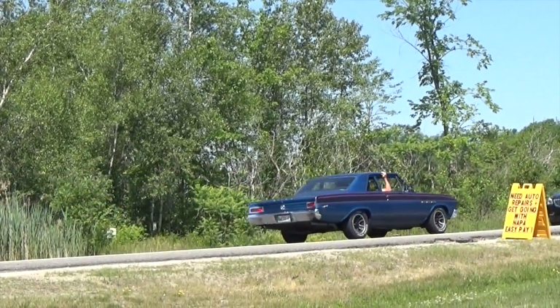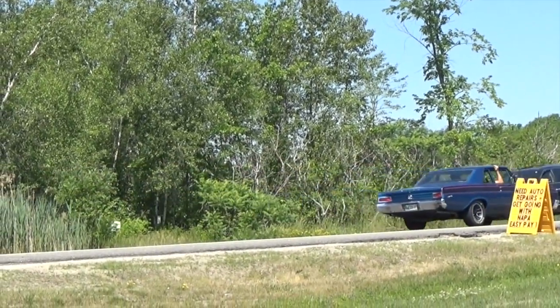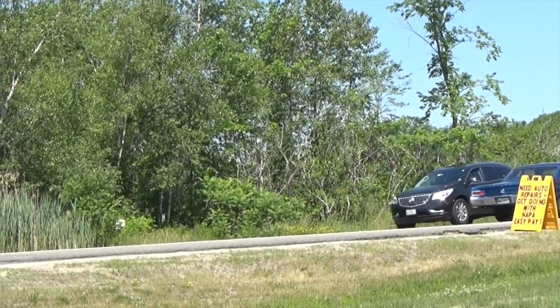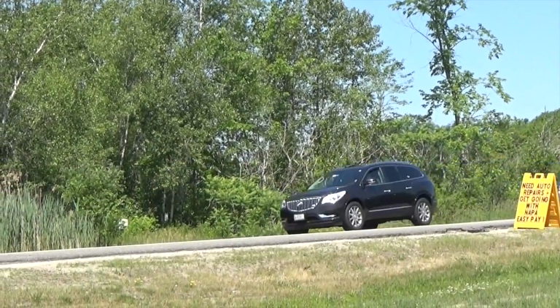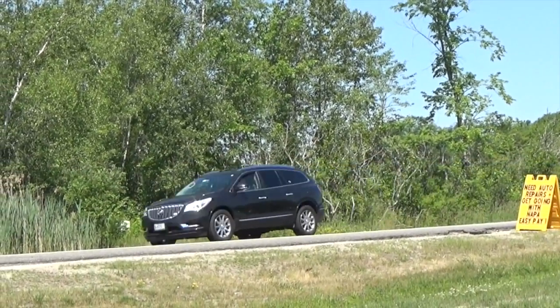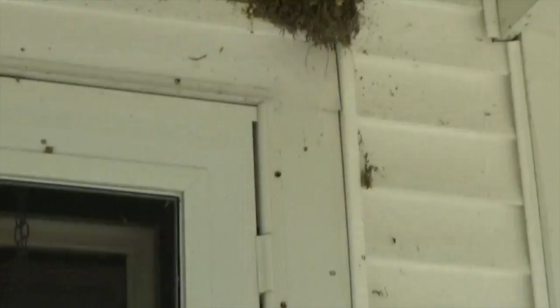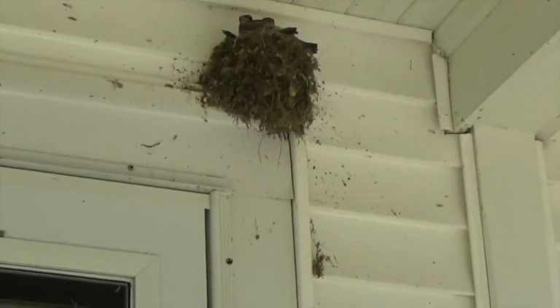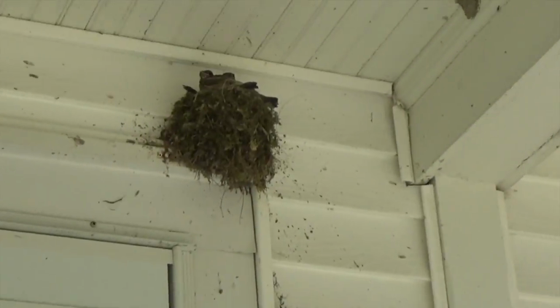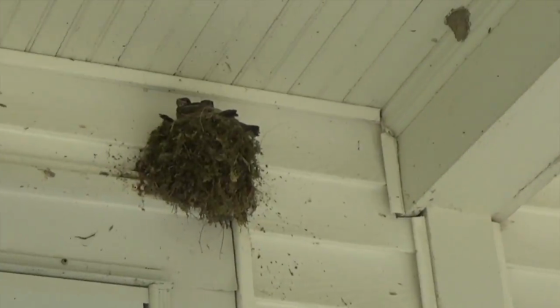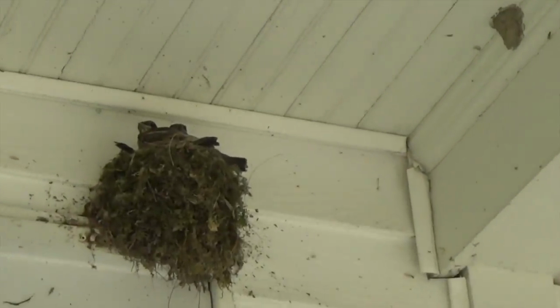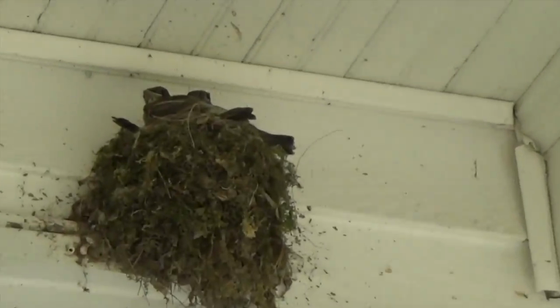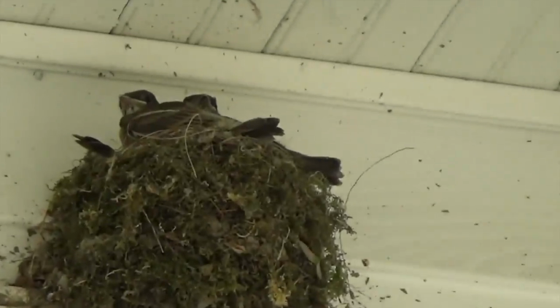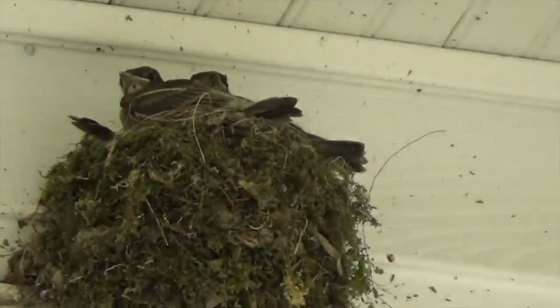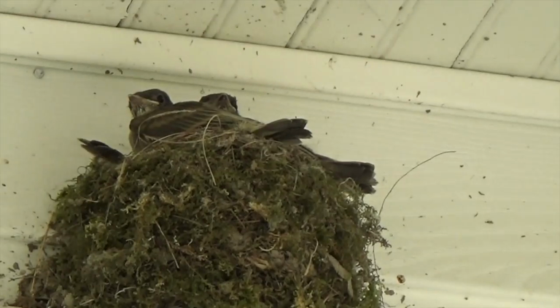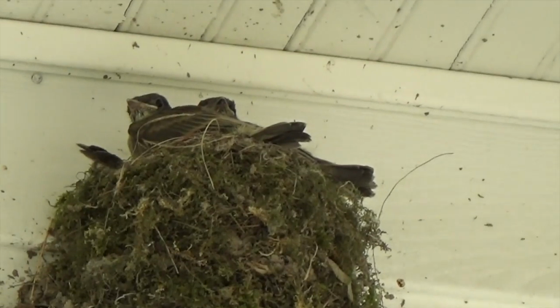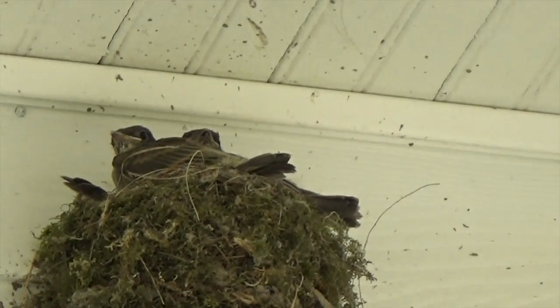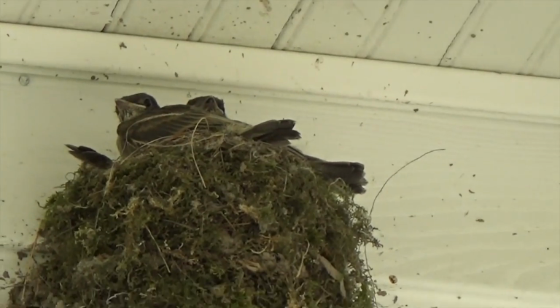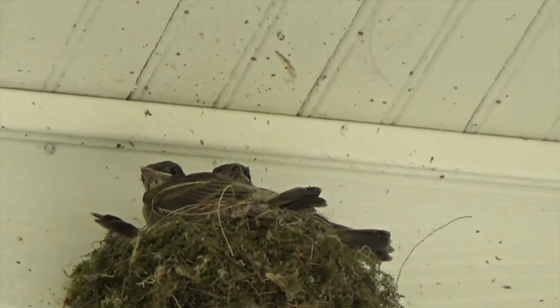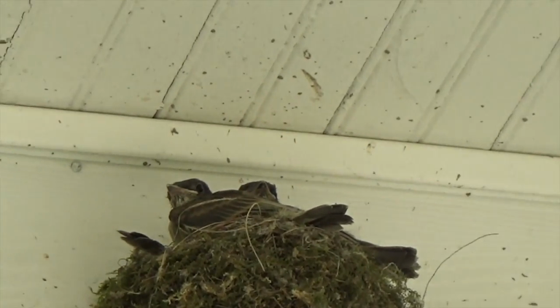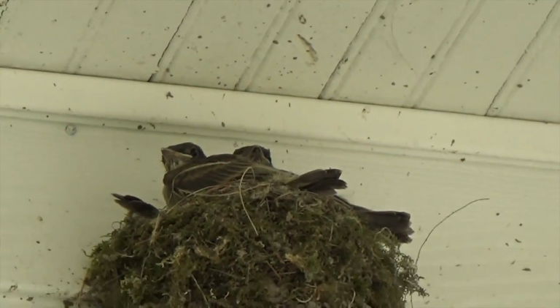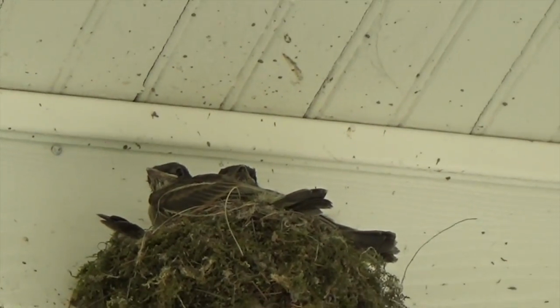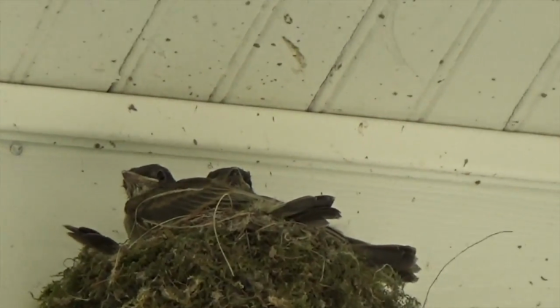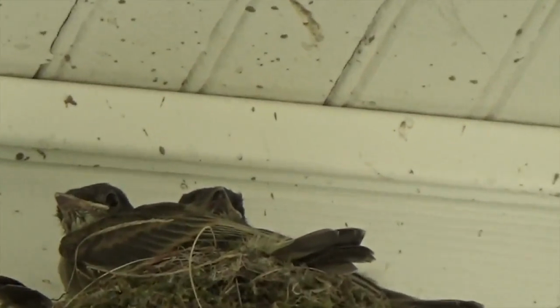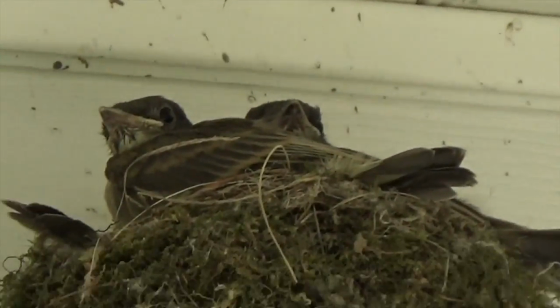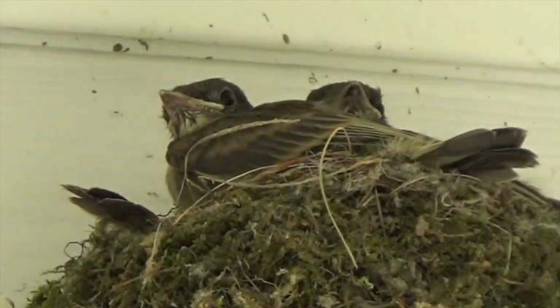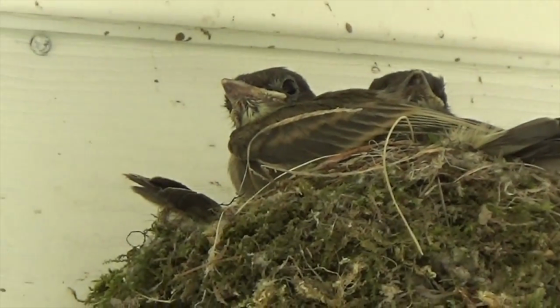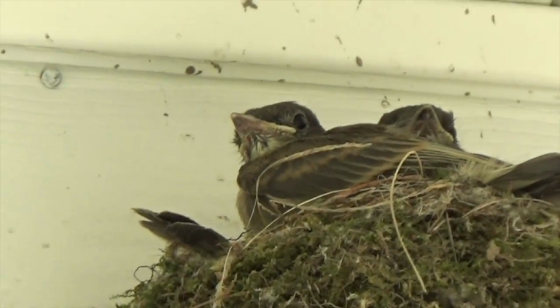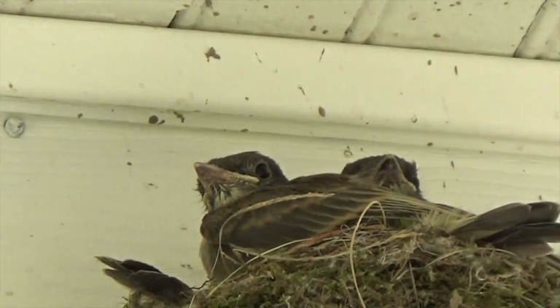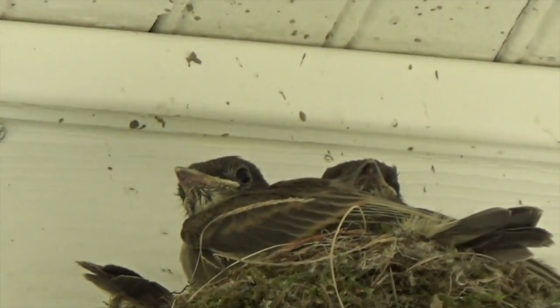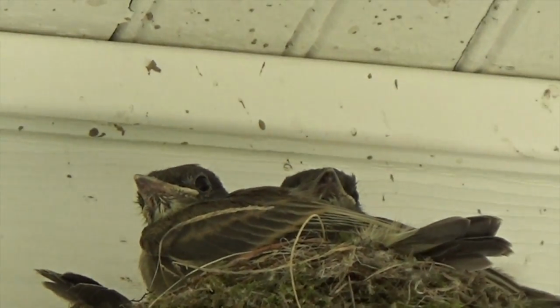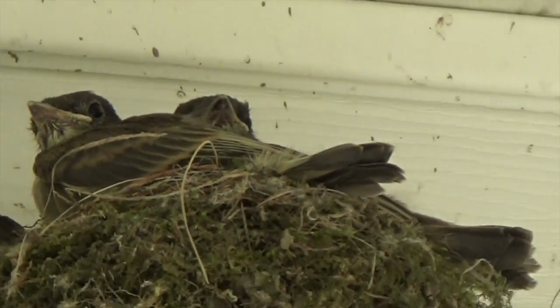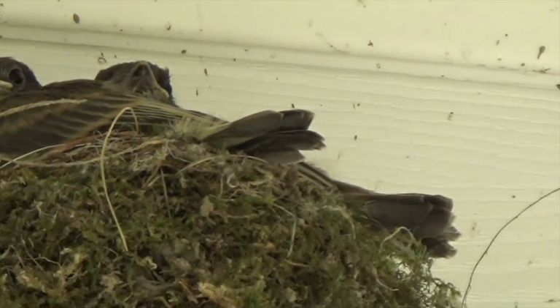I wonder where they're all going. Our little birds are about ready to fly. They're so cute.